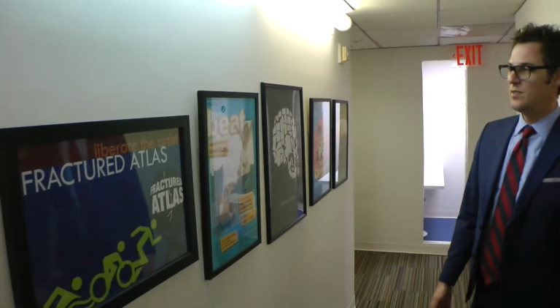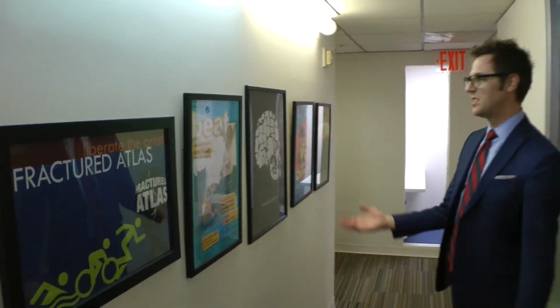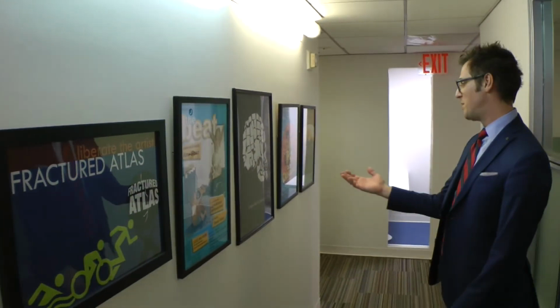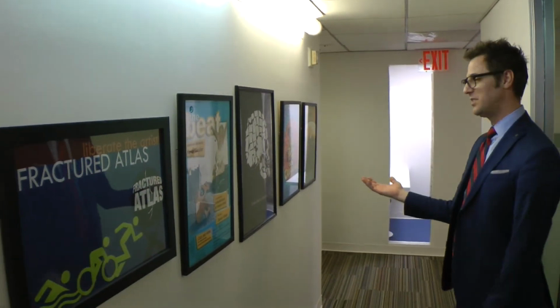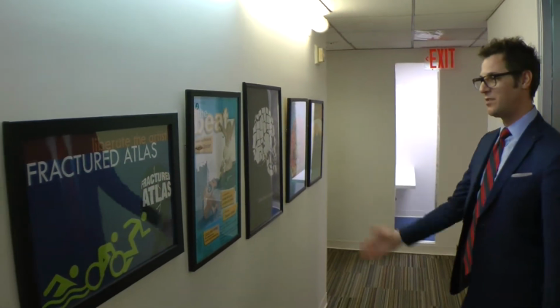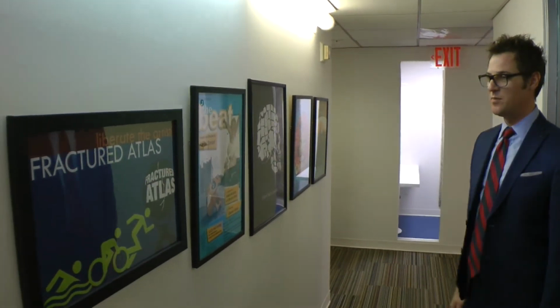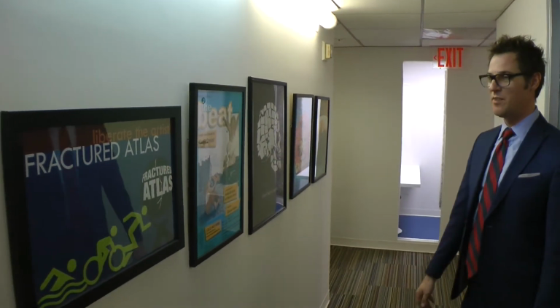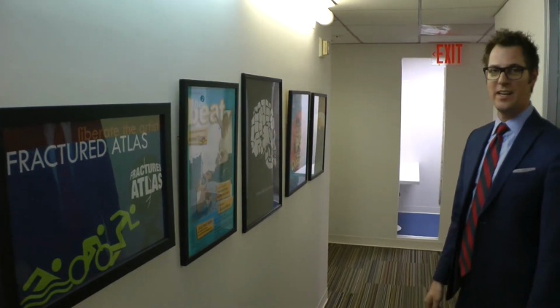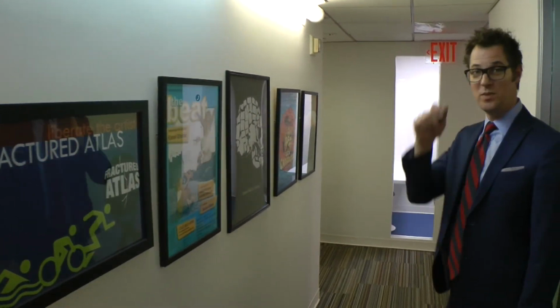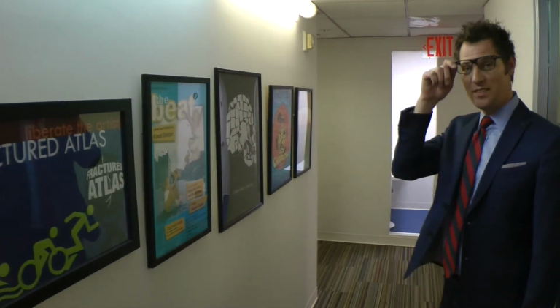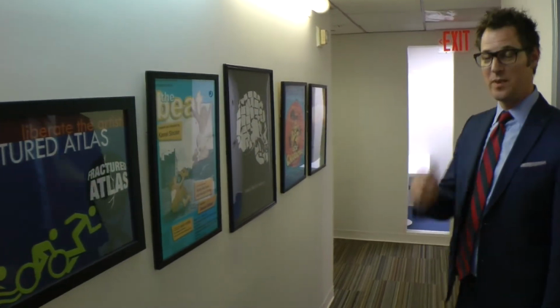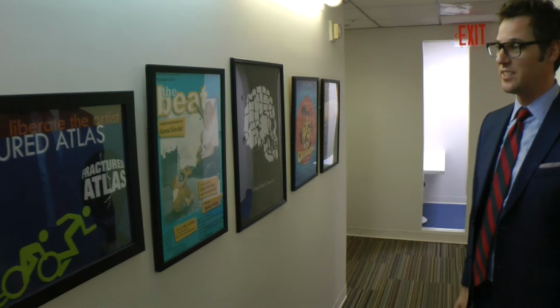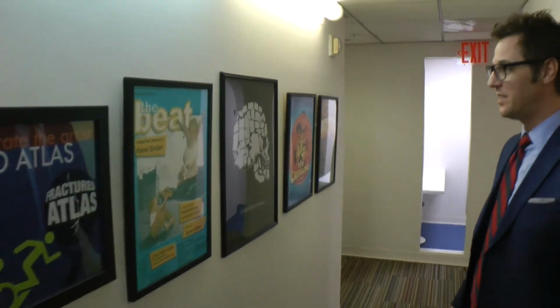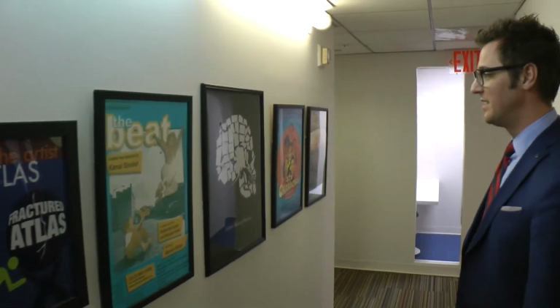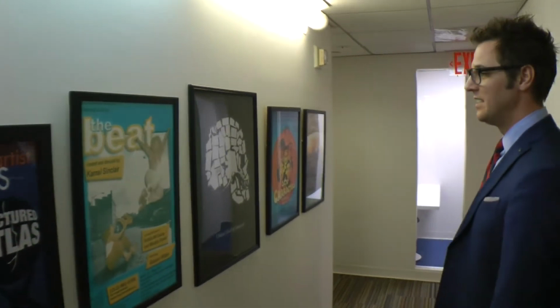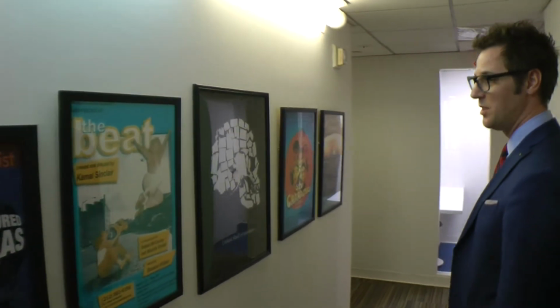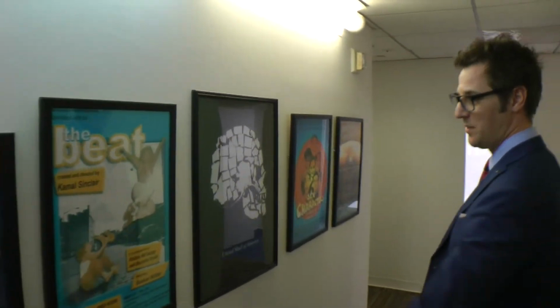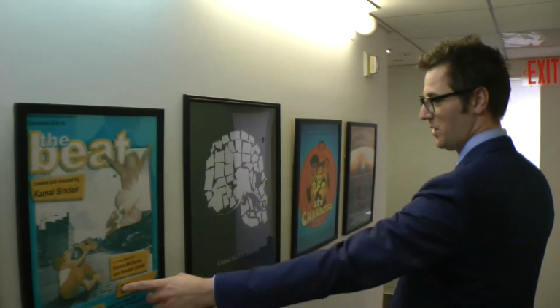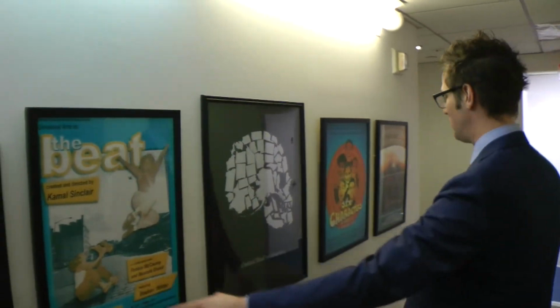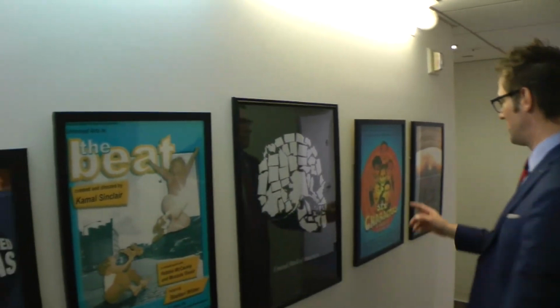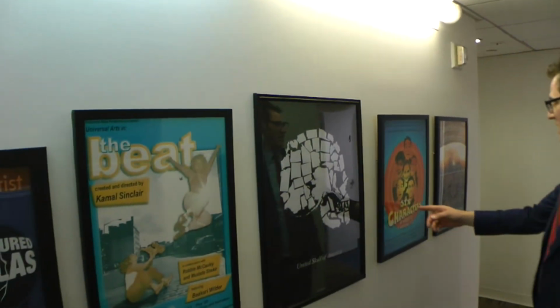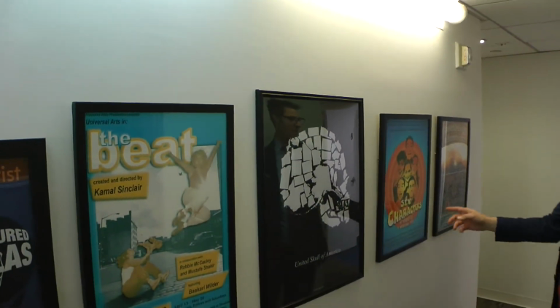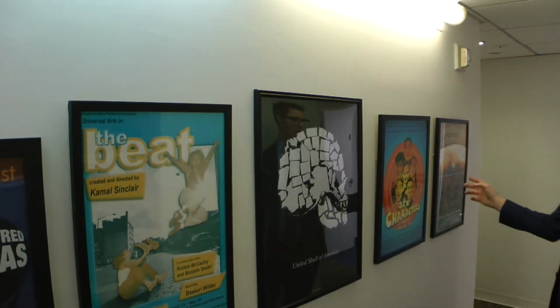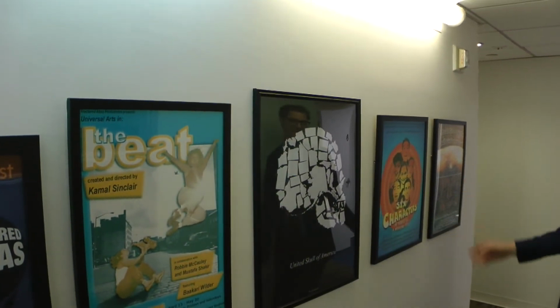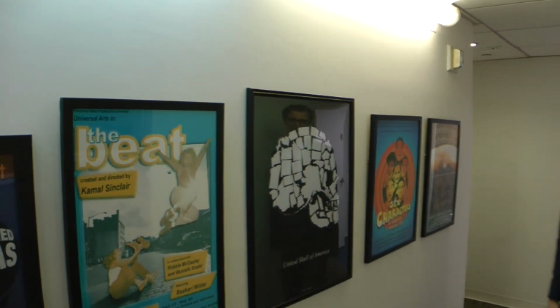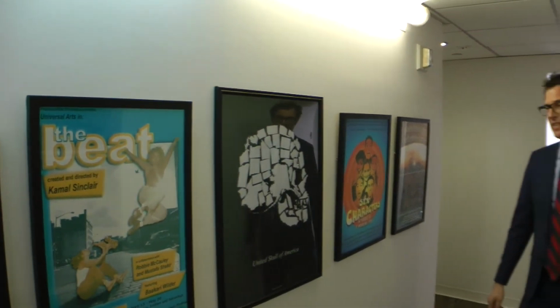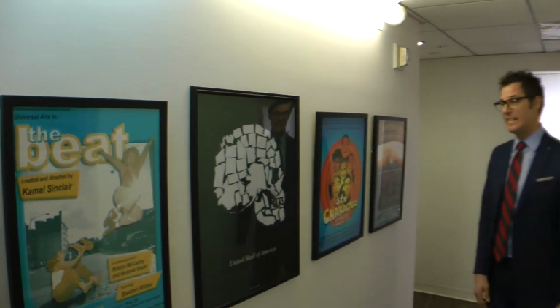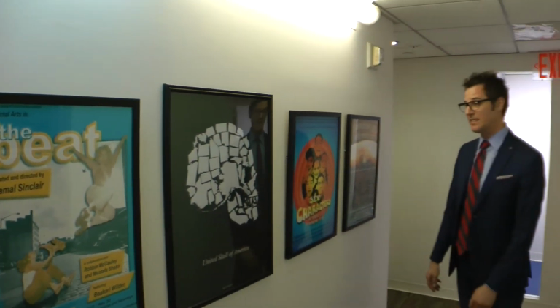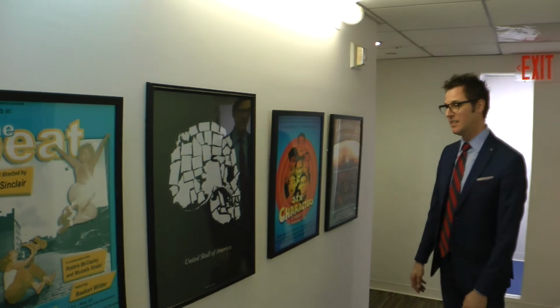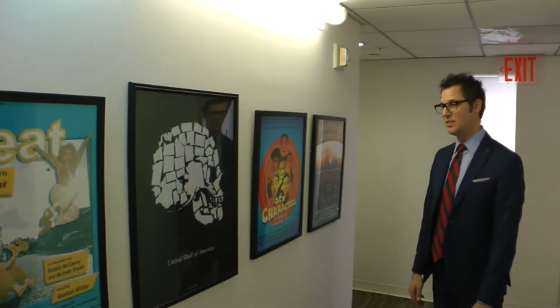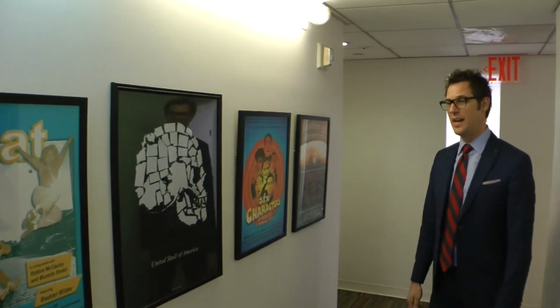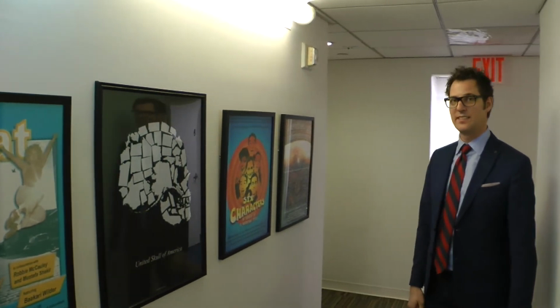We have some of the posters from when Fracture Atlas was a theater production company. These are some of the original productions that we did in the late 90s and early 2000s.